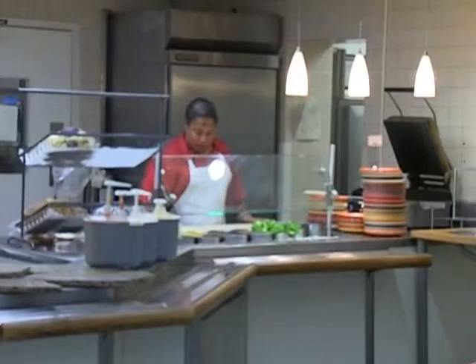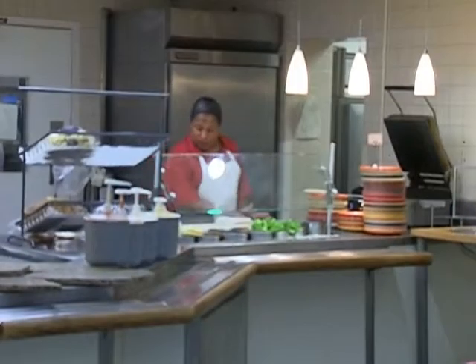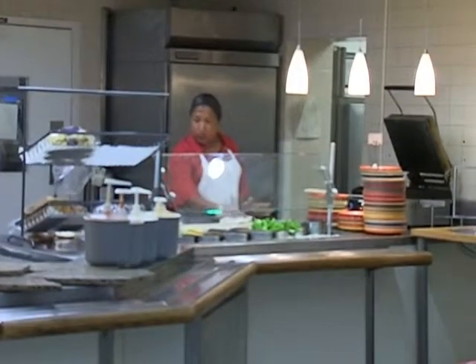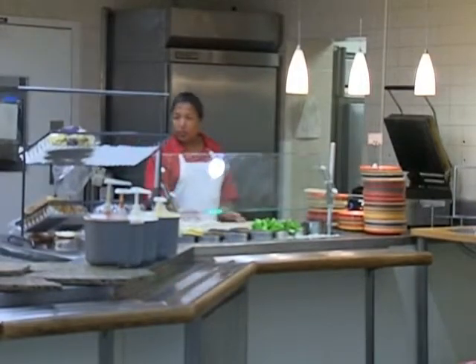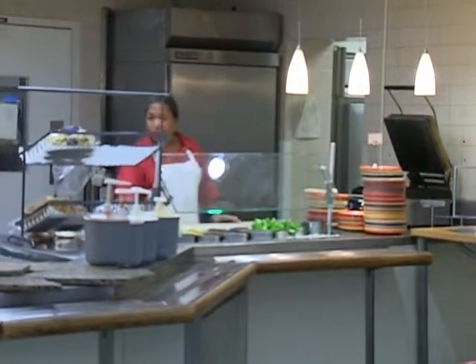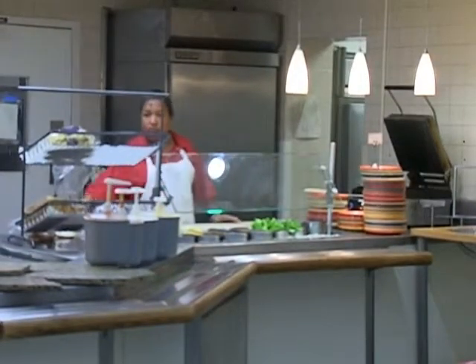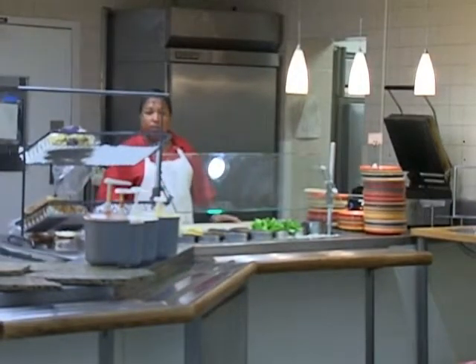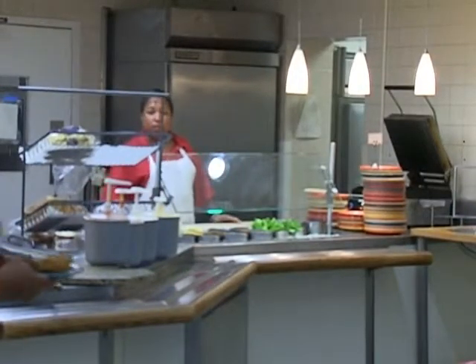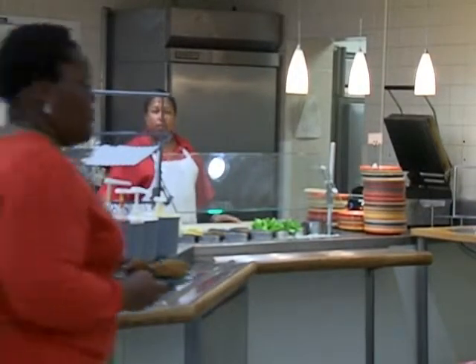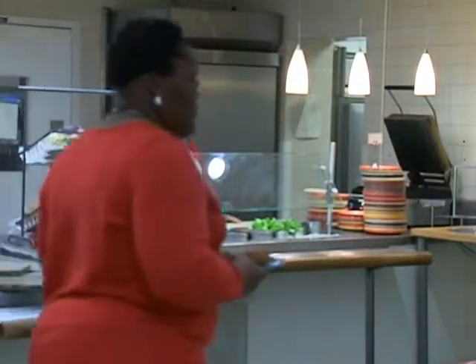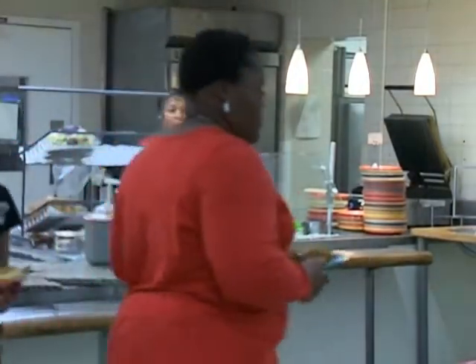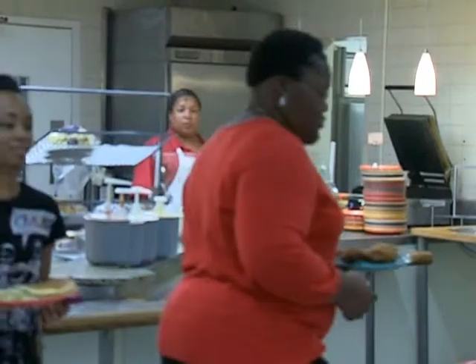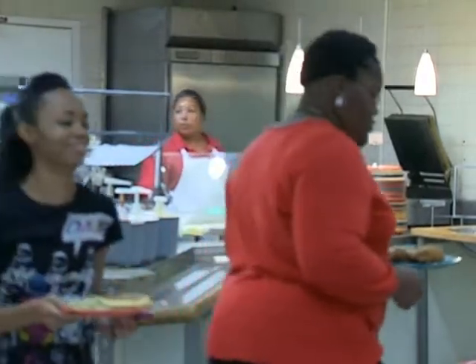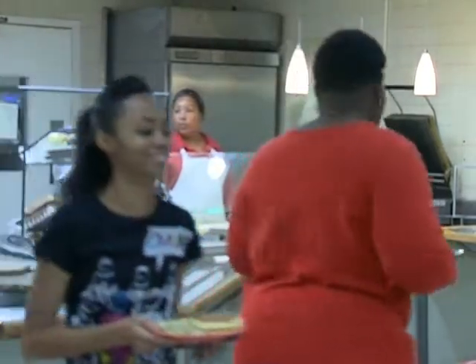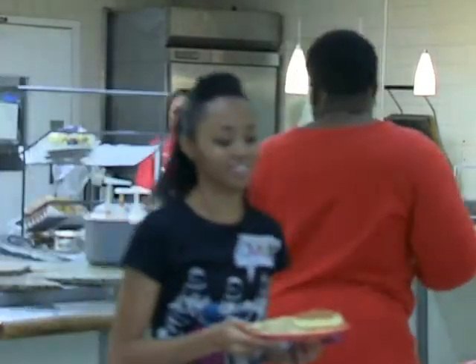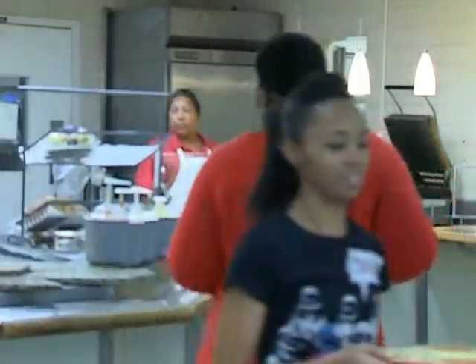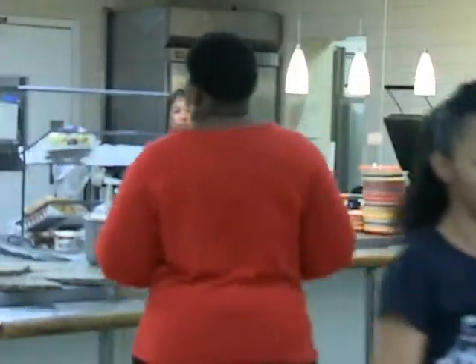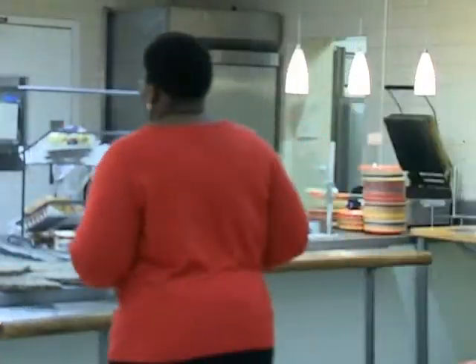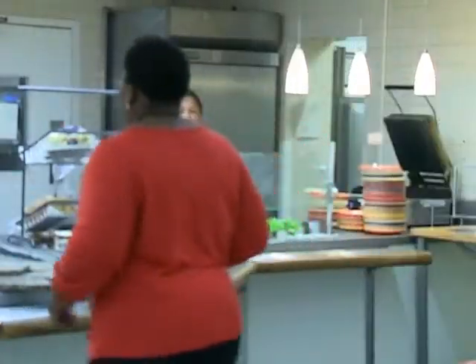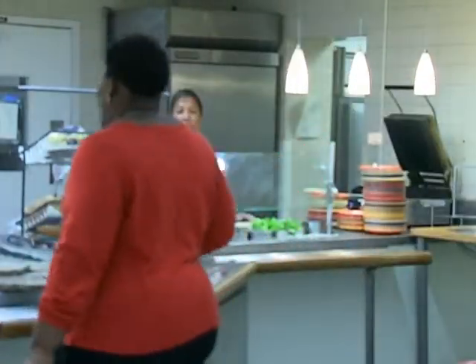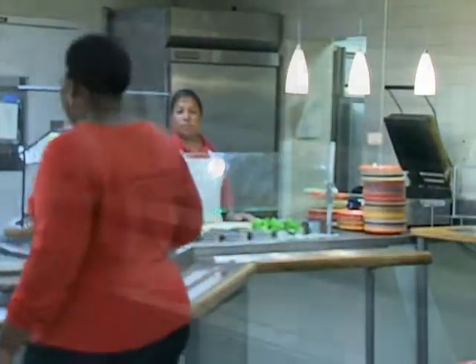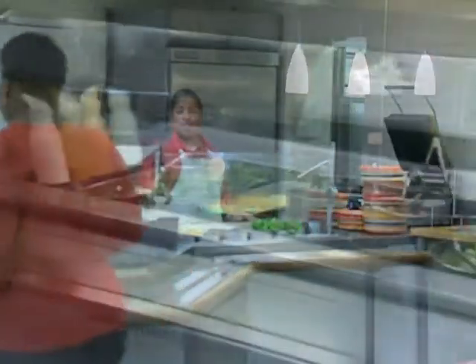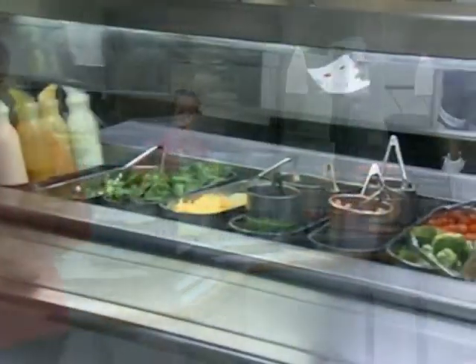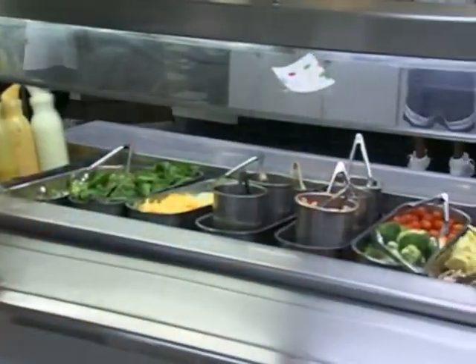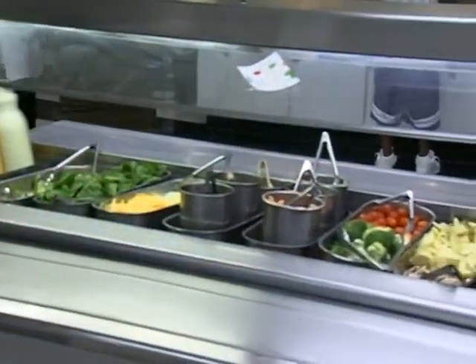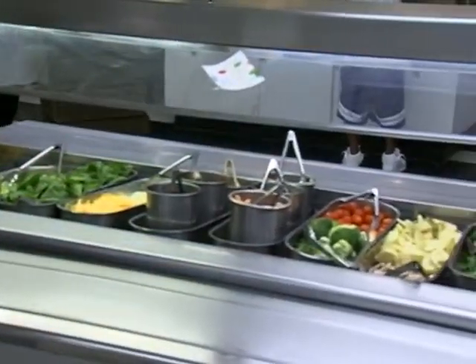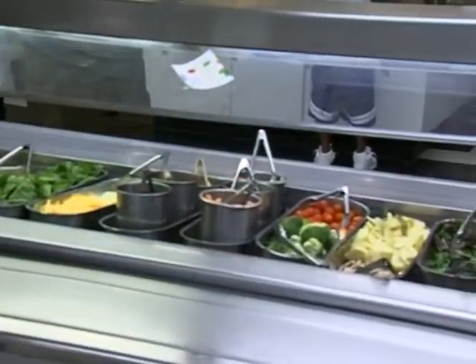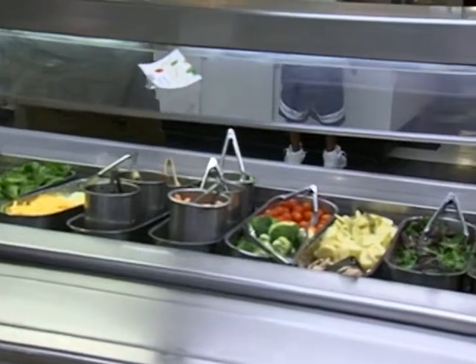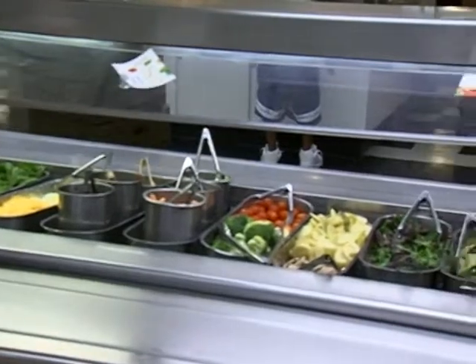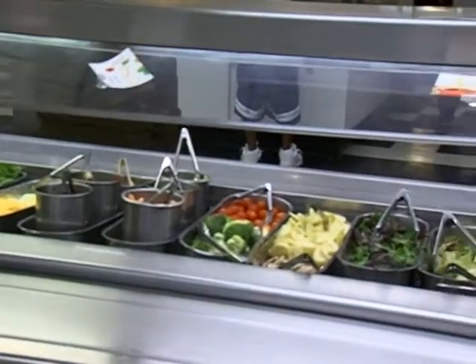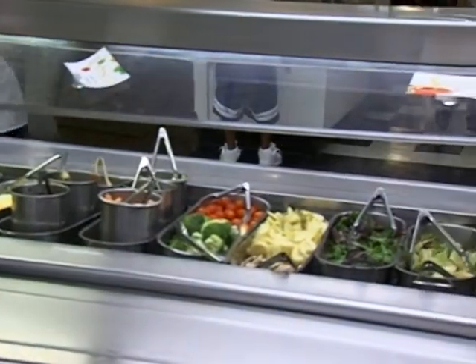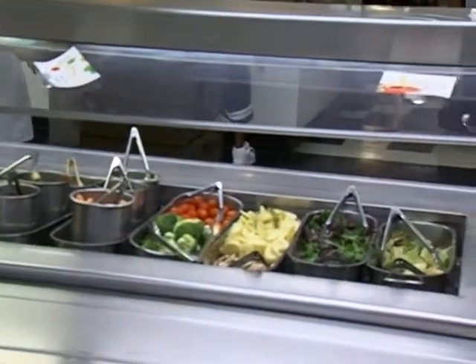Then we have a deli section, which will have your sandwiches such as a turkey sandwich, ham sandwich, or salami and so forth. Then, of course, we have the salad bar. Kevin Smith, Huntsville, TV News 7.